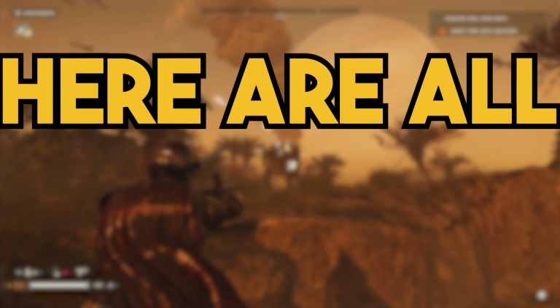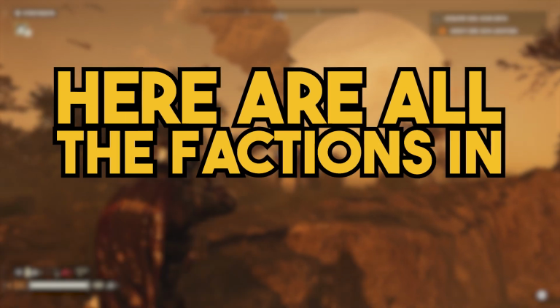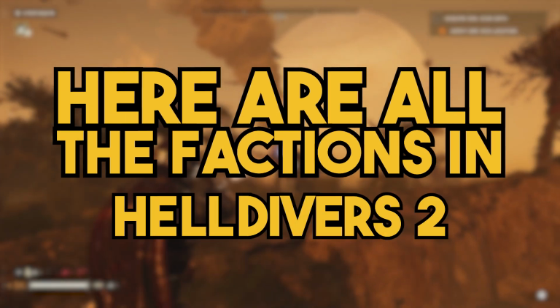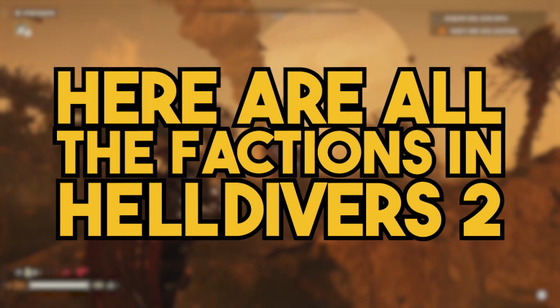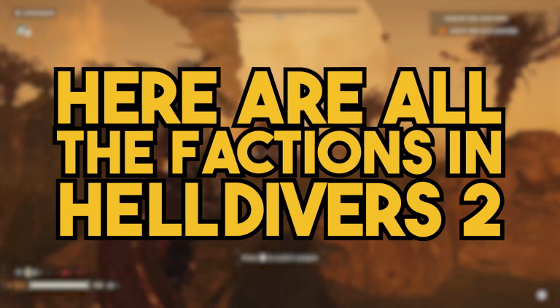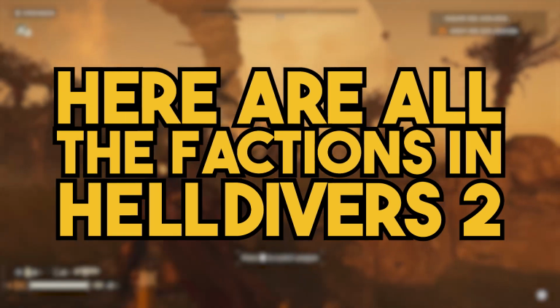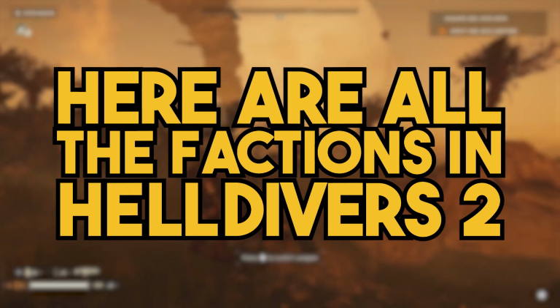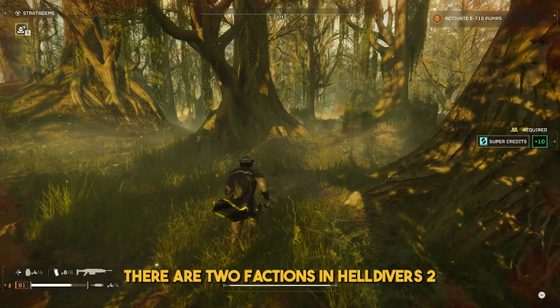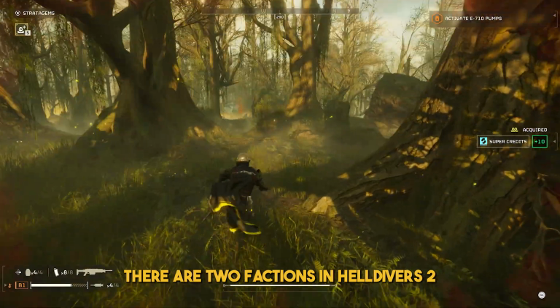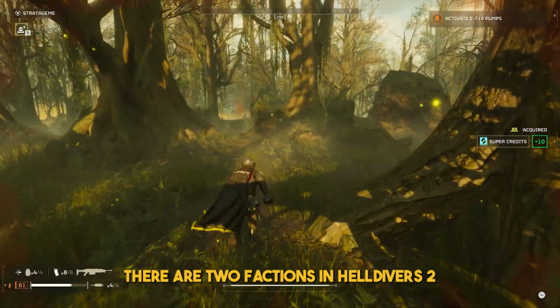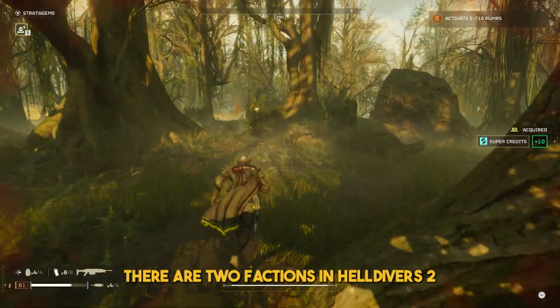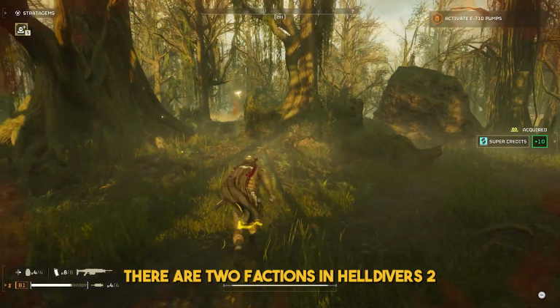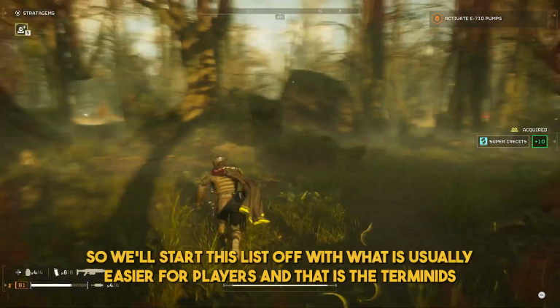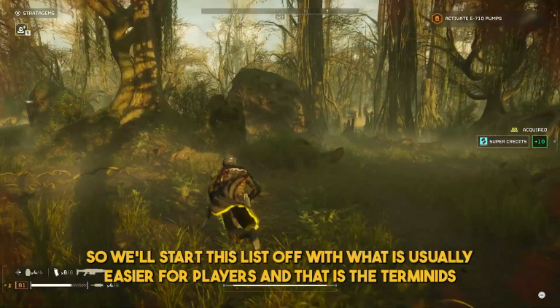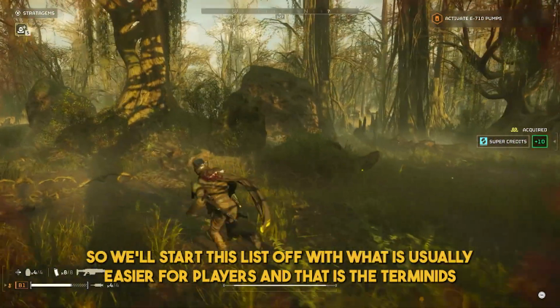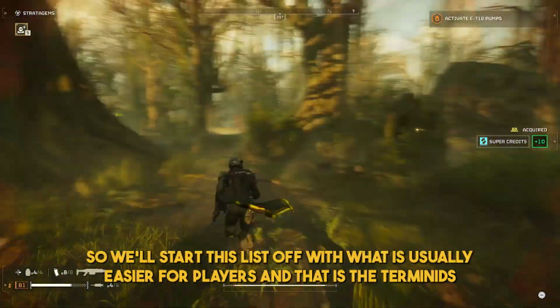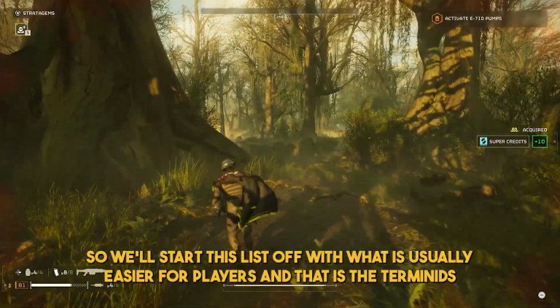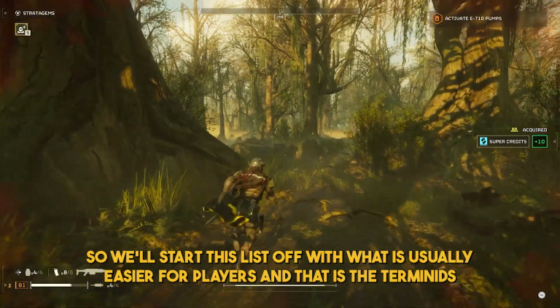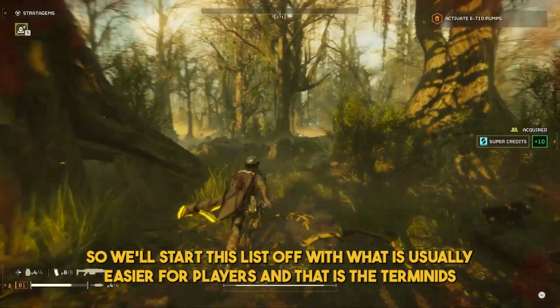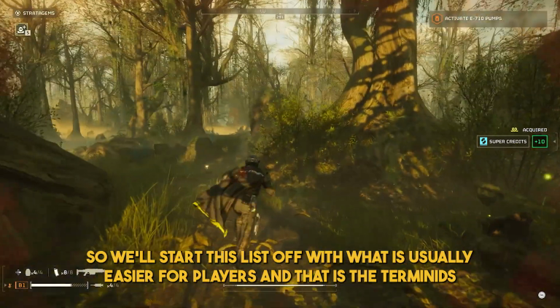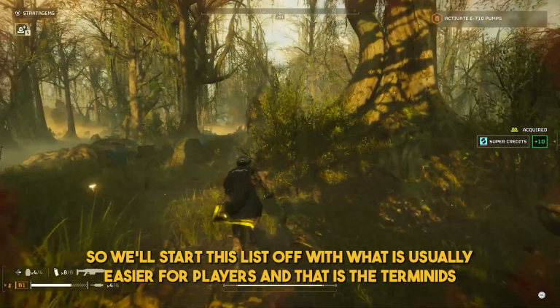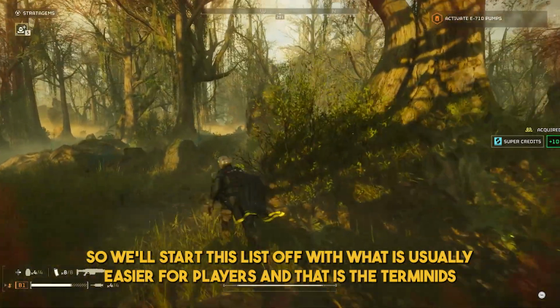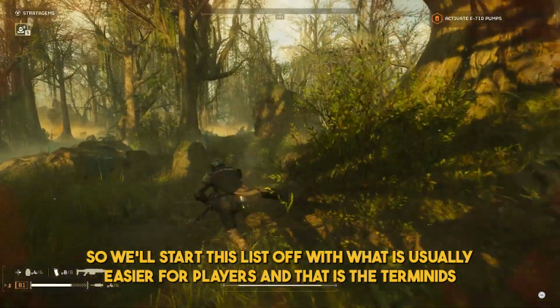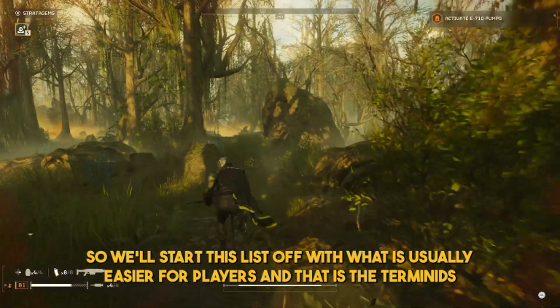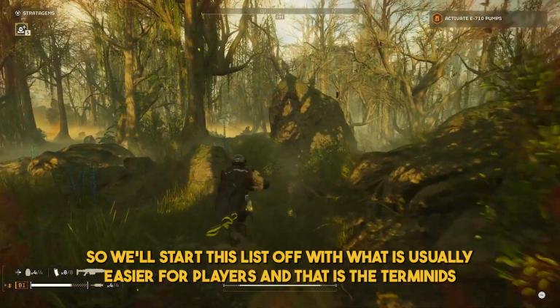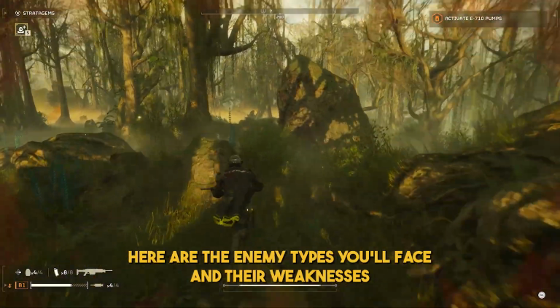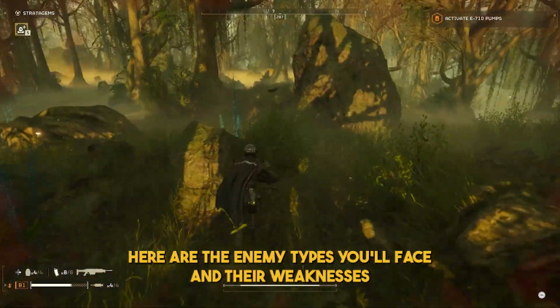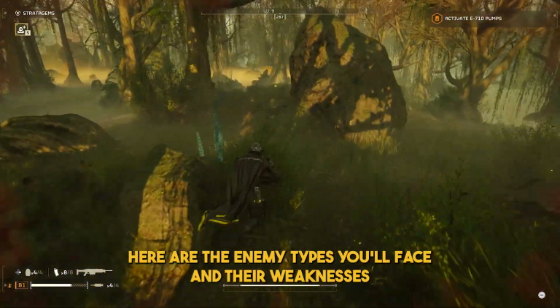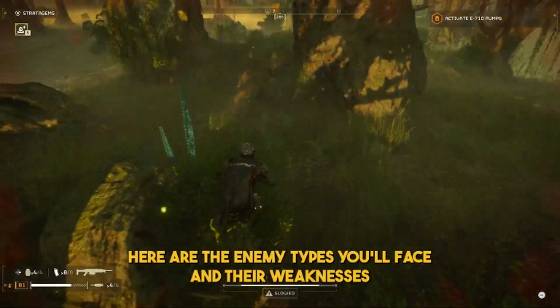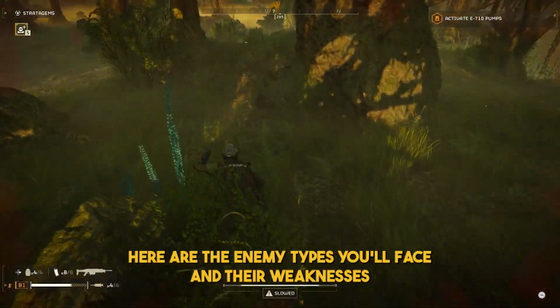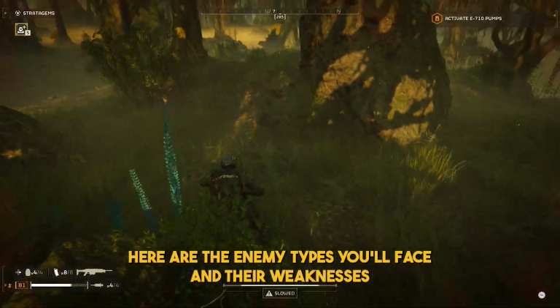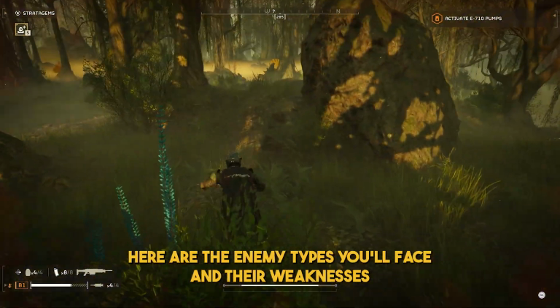Here are all the factions in Helldivers 2. There are two factions, so we'll start this list off with what is usually easier for players, and that is the Terminids. Here are the enemy types you'll face and their weaknesses.